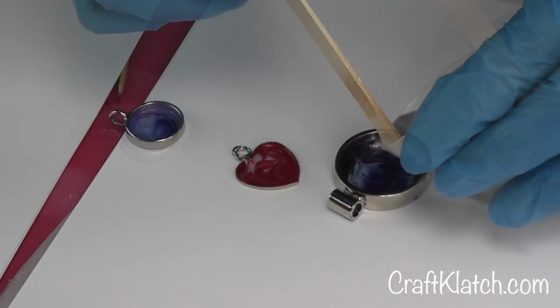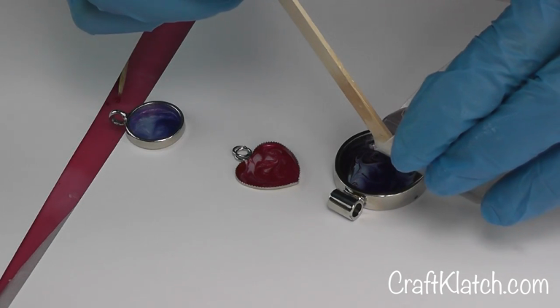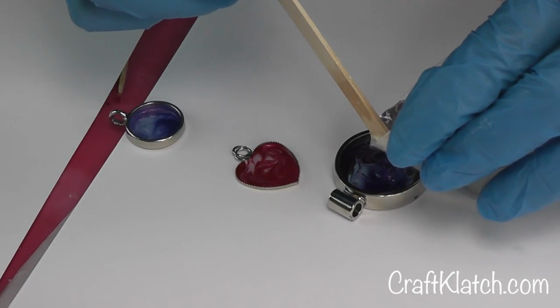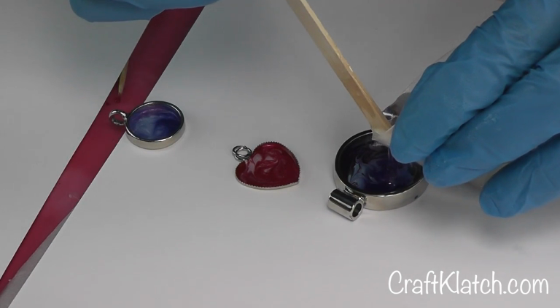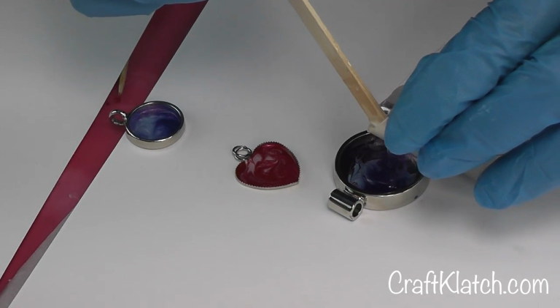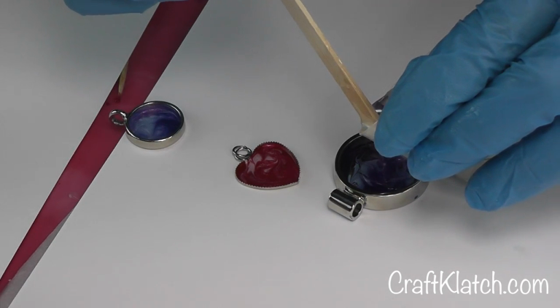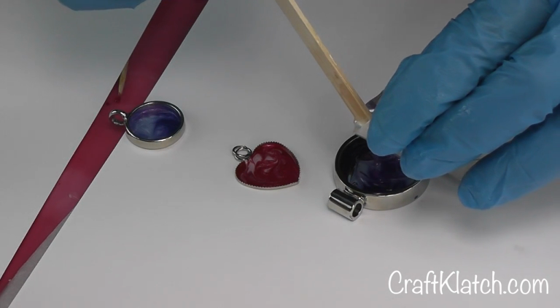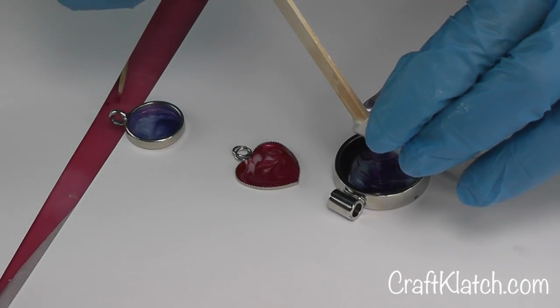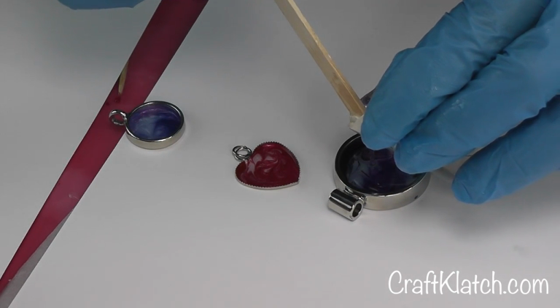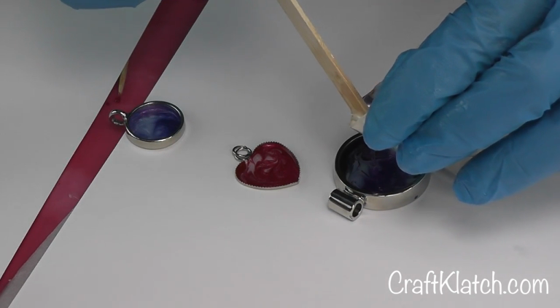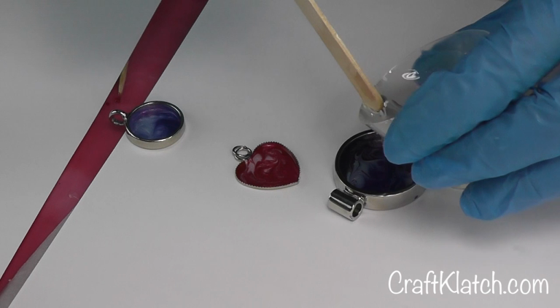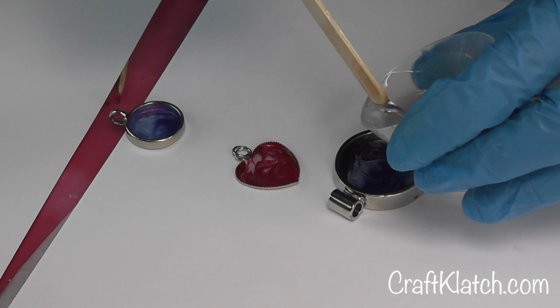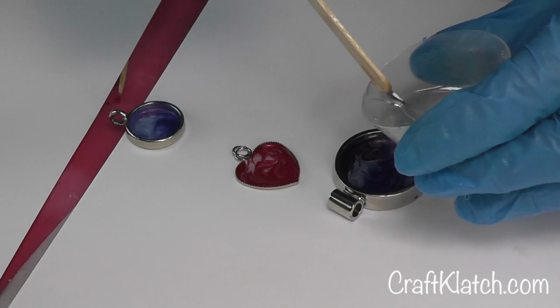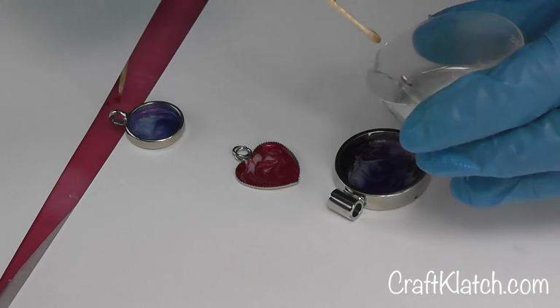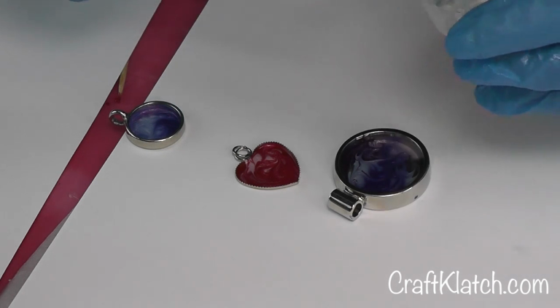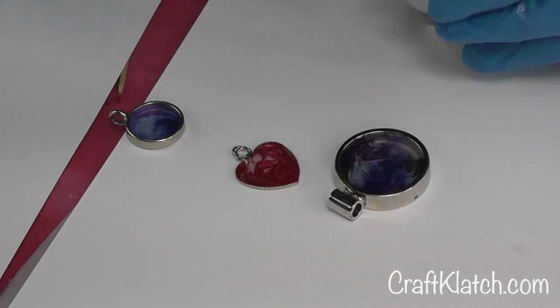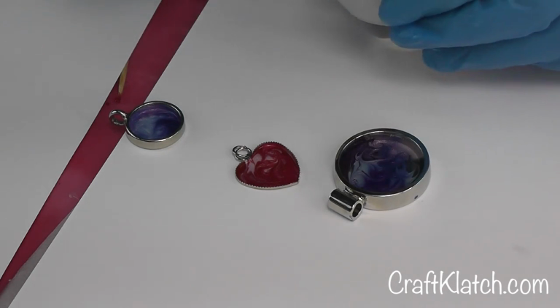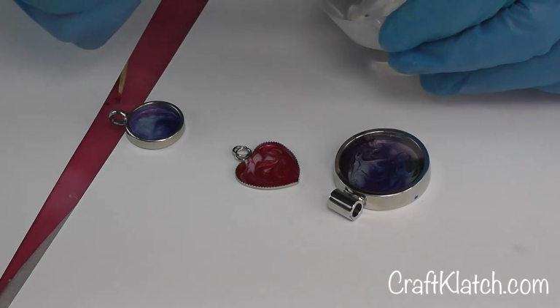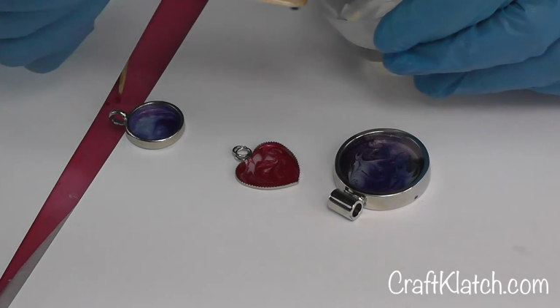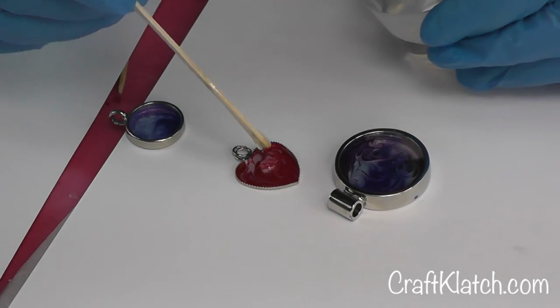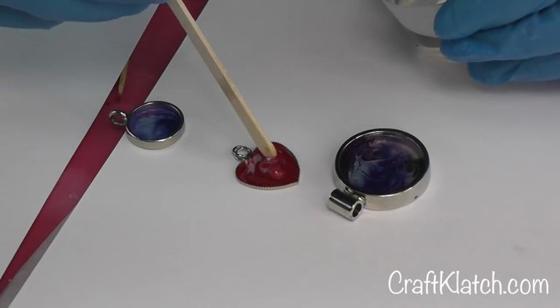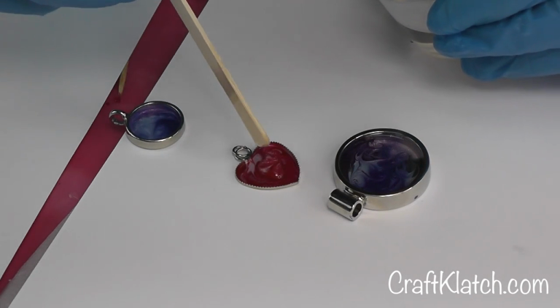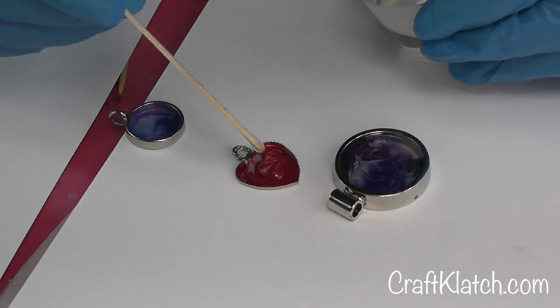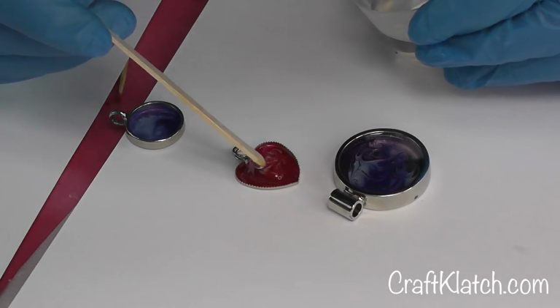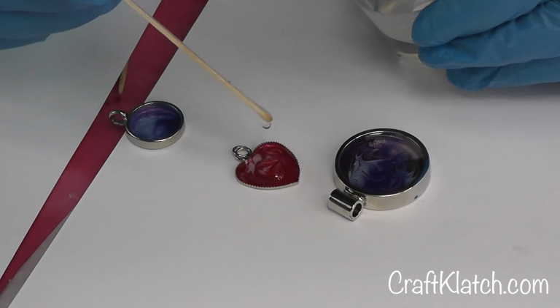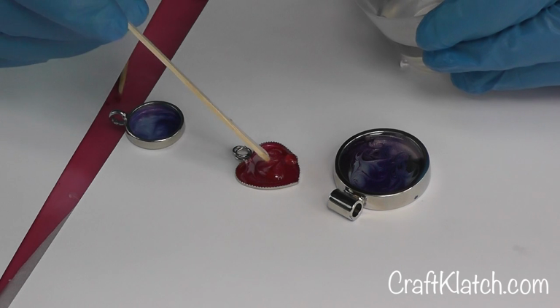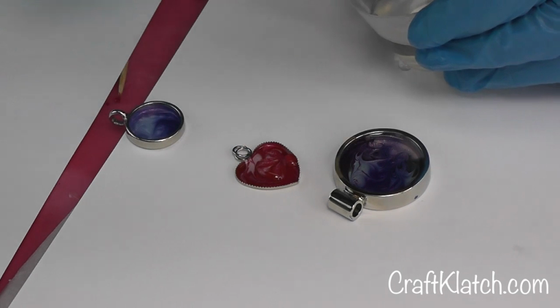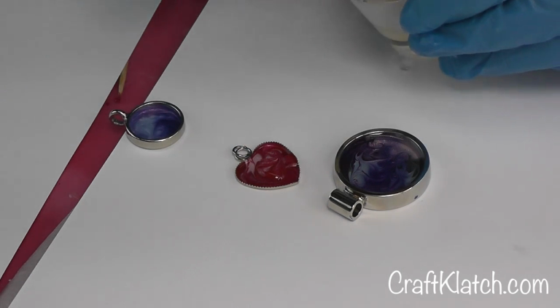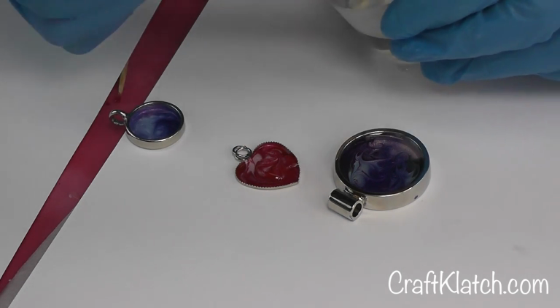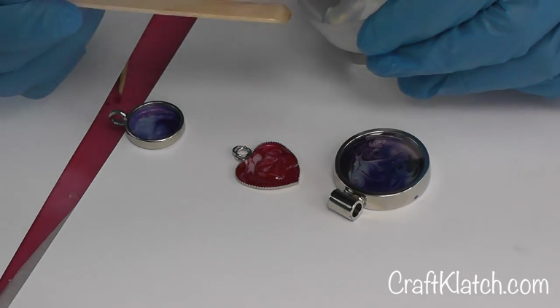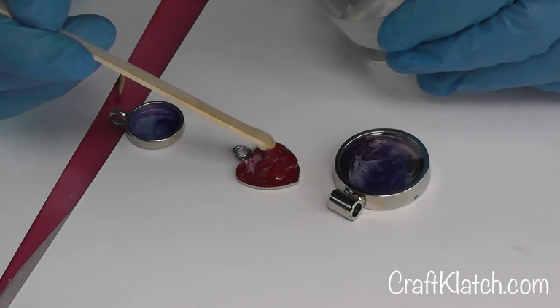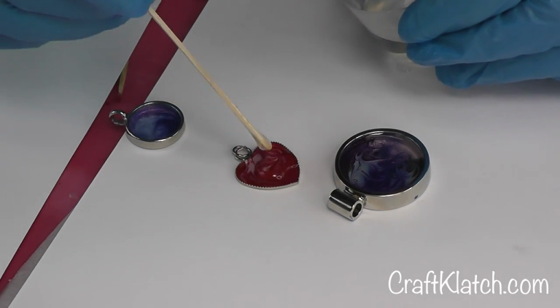I'm going to pour it in. I'm going to drip it in the smaller ones because I don't want it to all of a sudden get away from me and overflow.